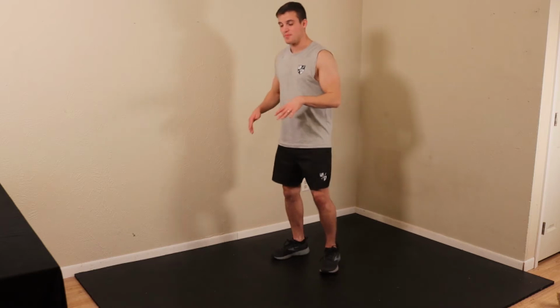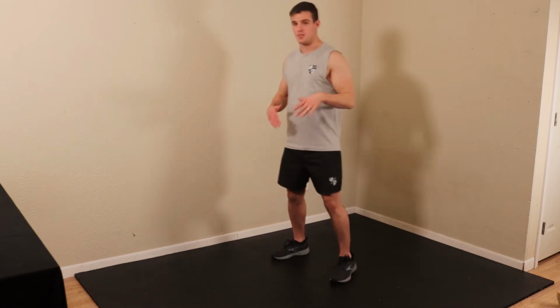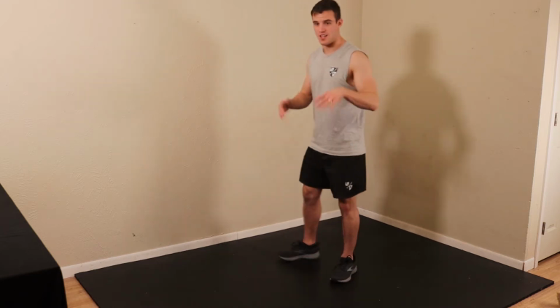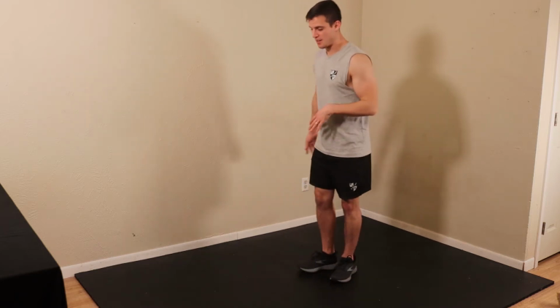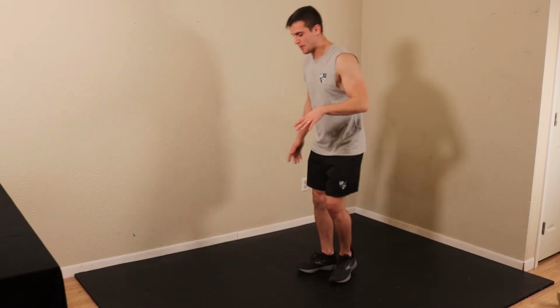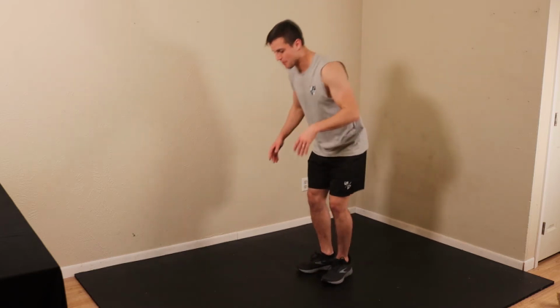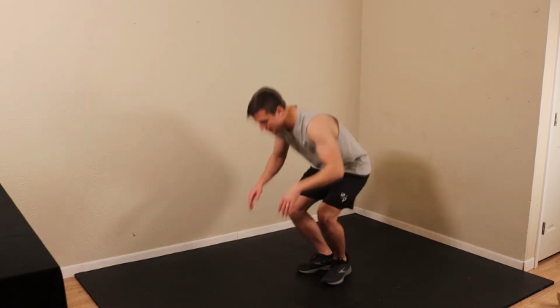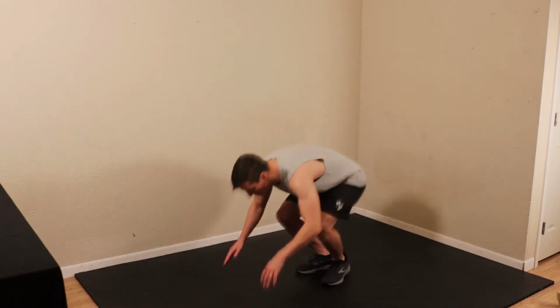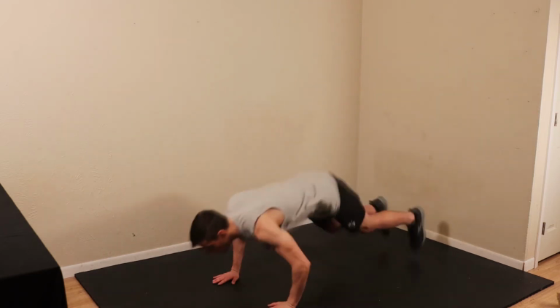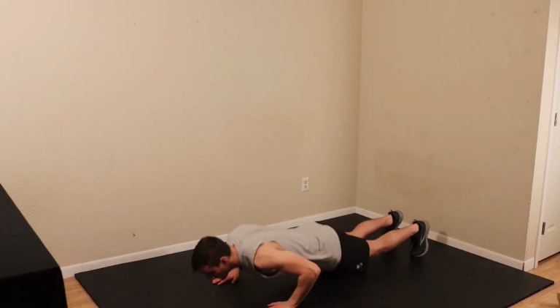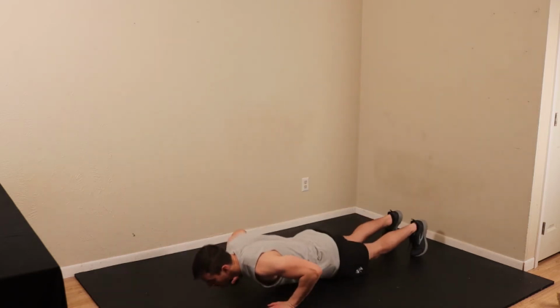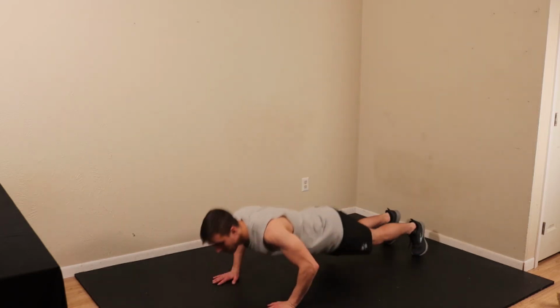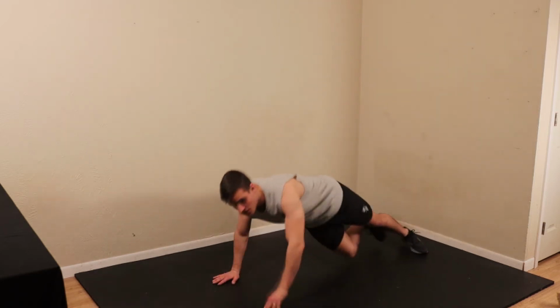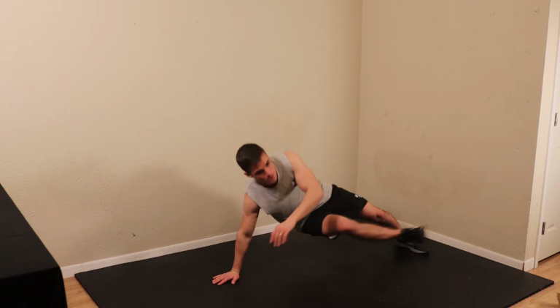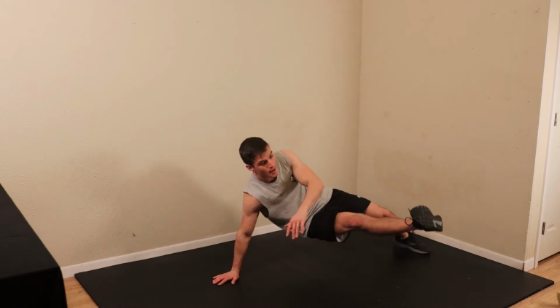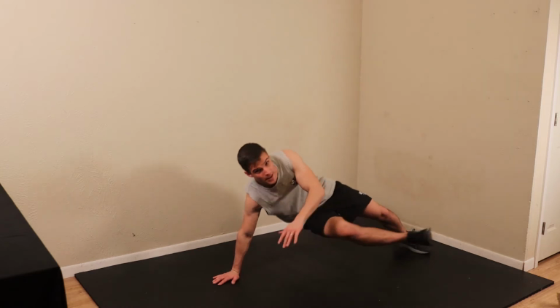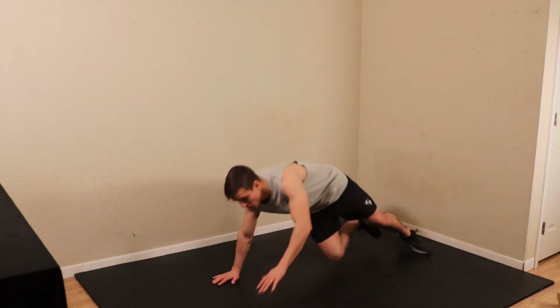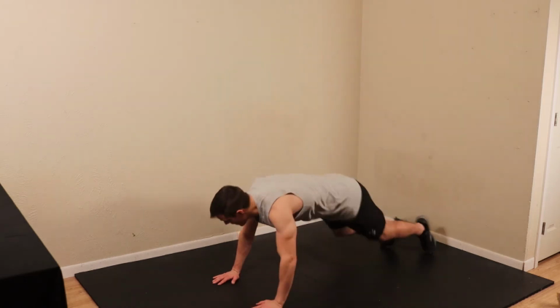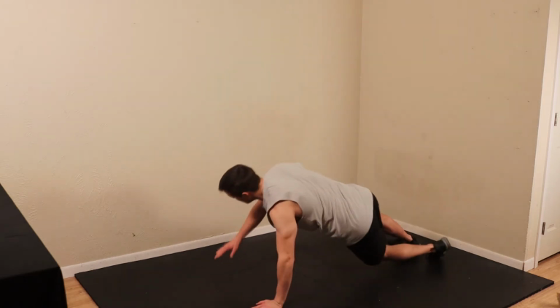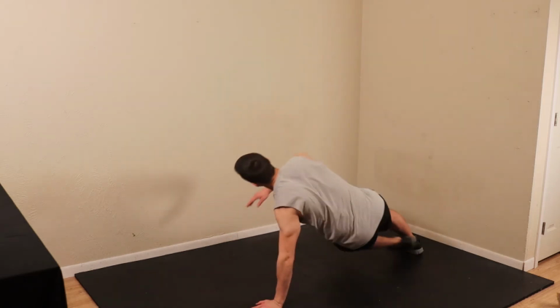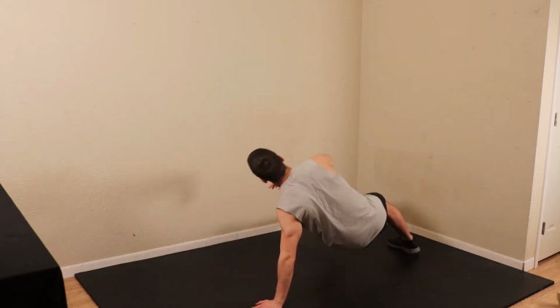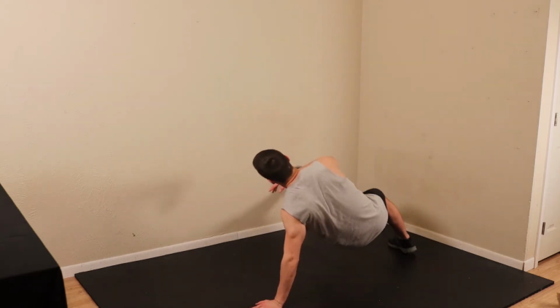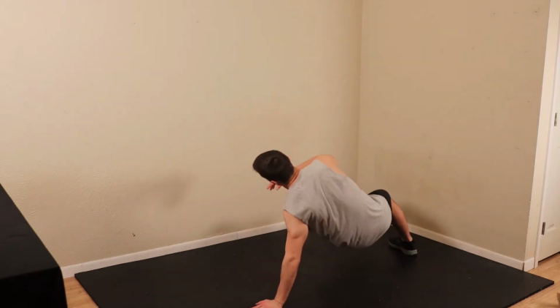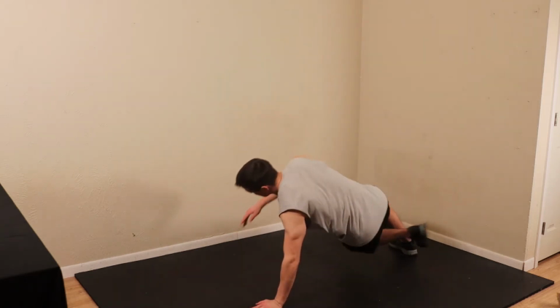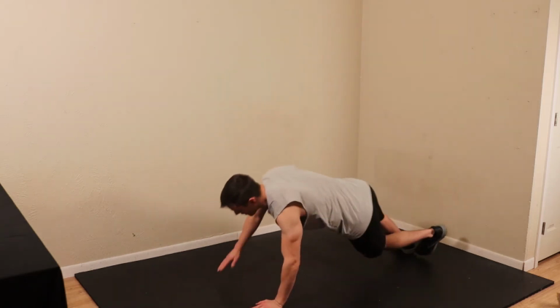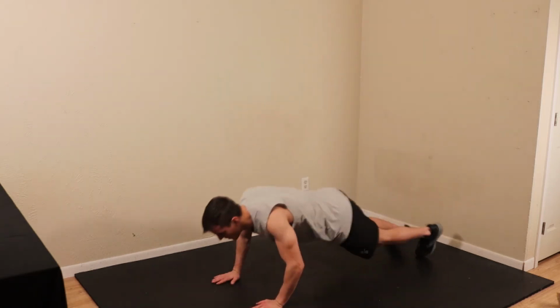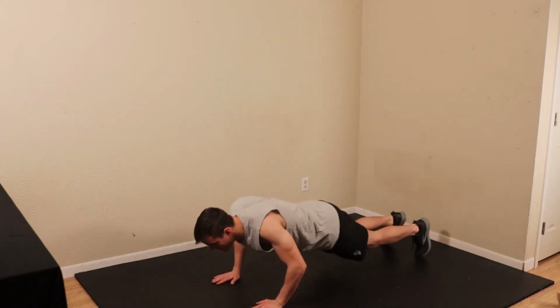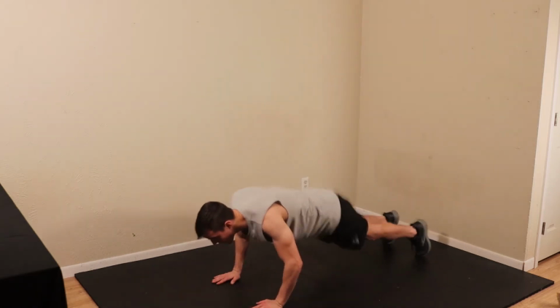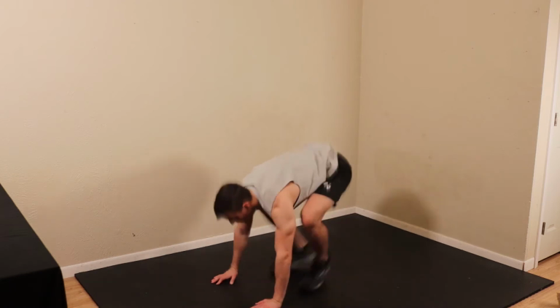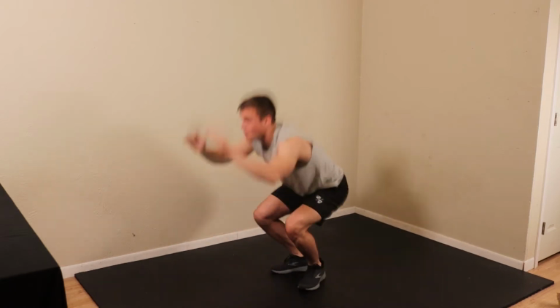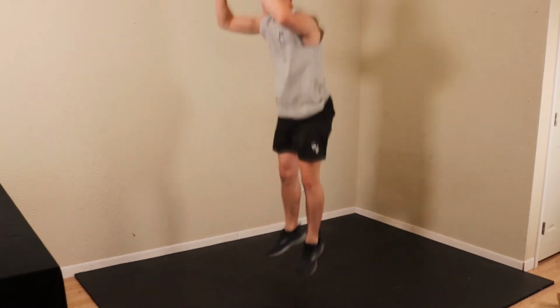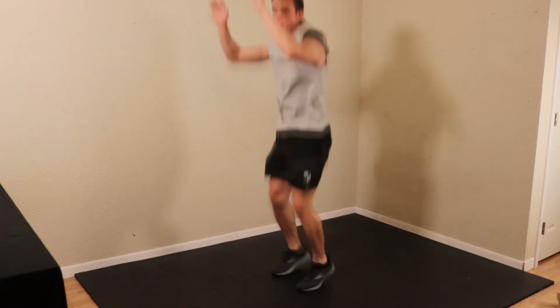So it's just like any other burpee. But what I mean when I say kick out is we're going to come out, kick to one side, pivot on one hand, kick to the other side, and then come up to the next burpee.